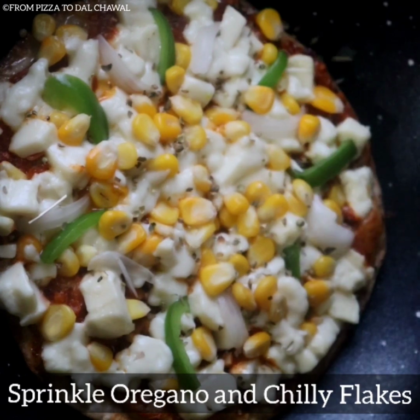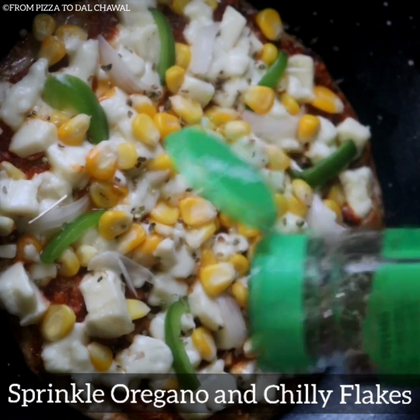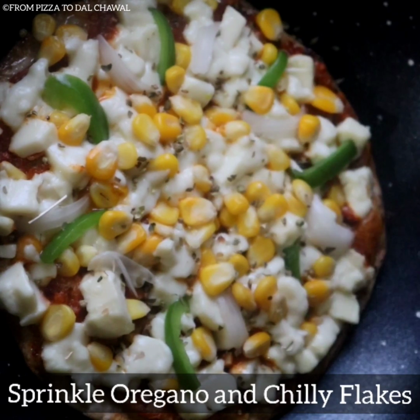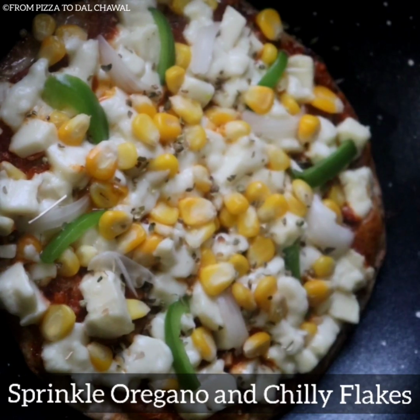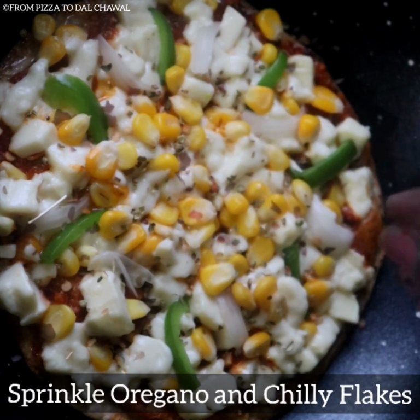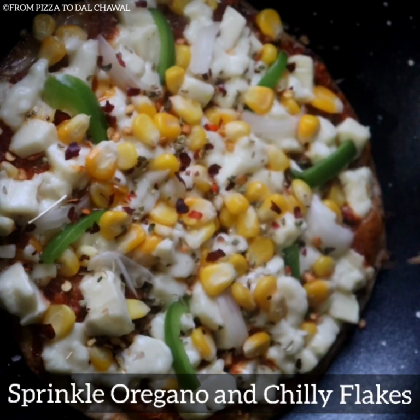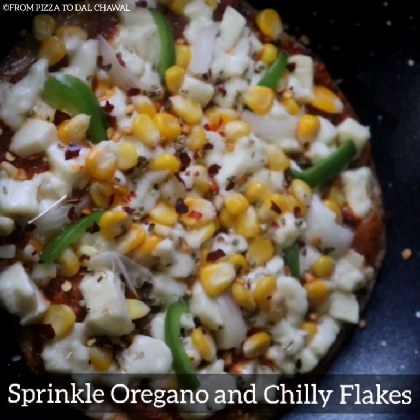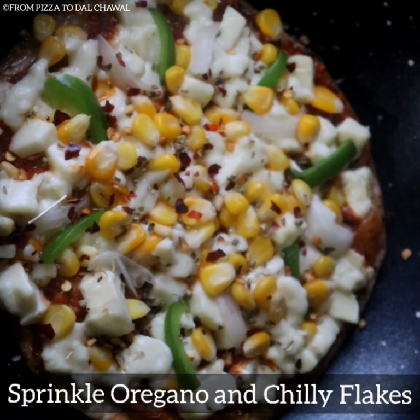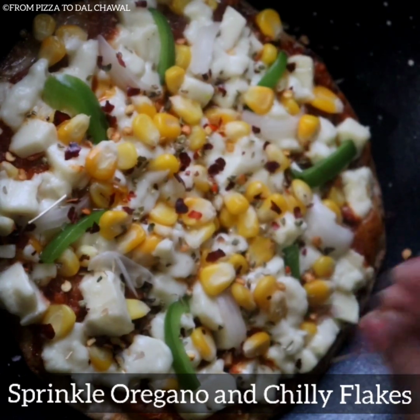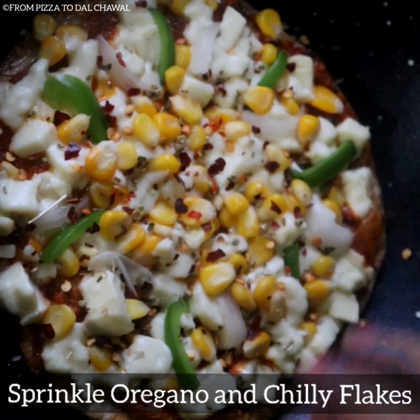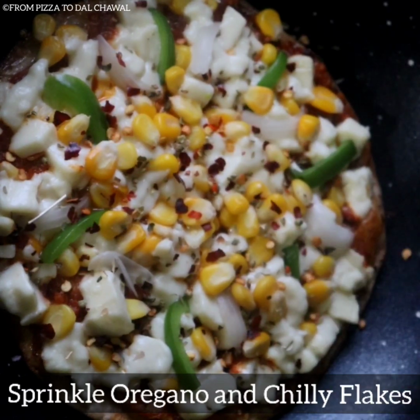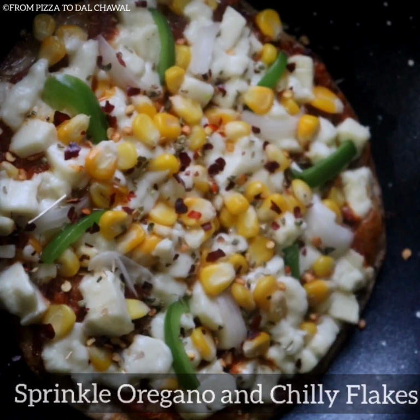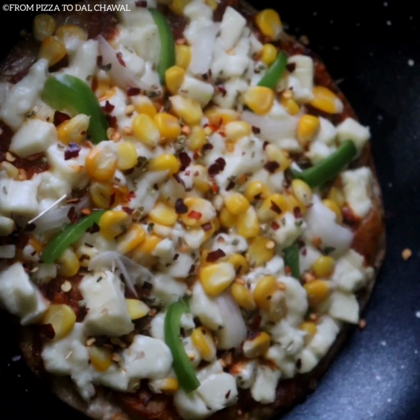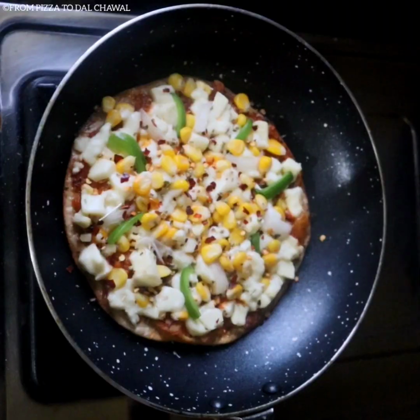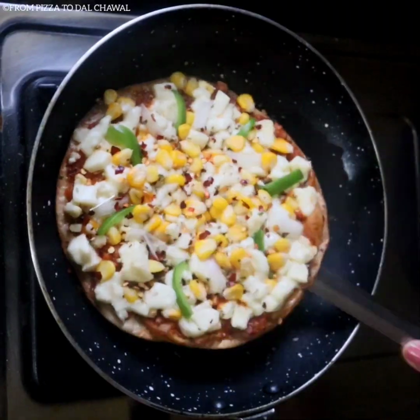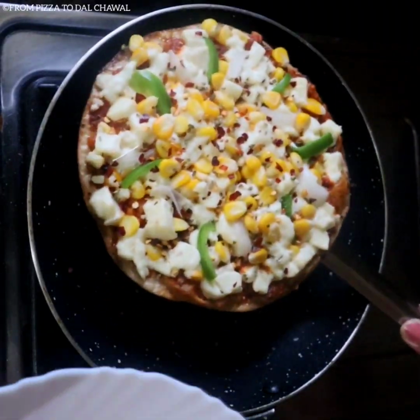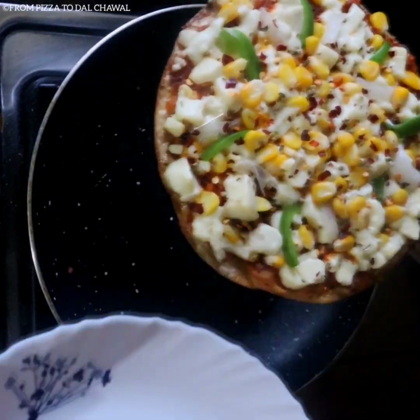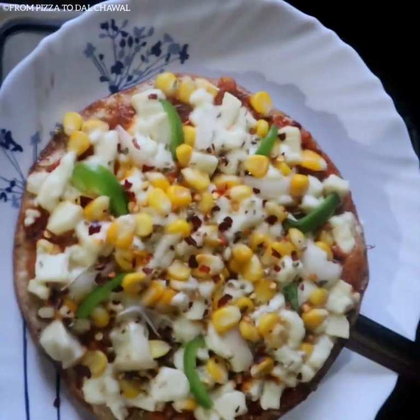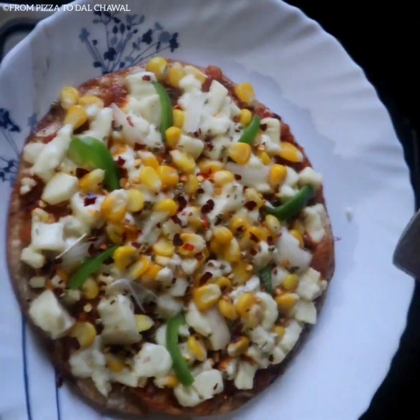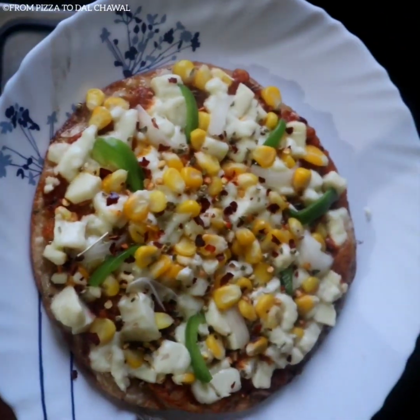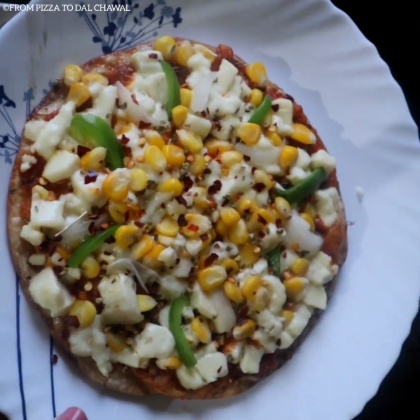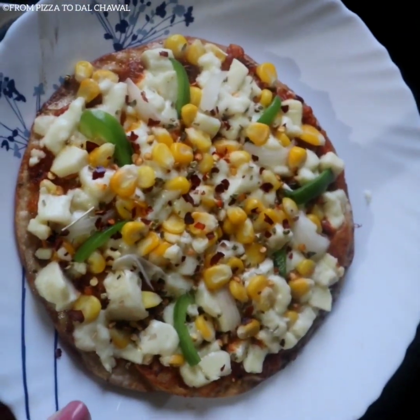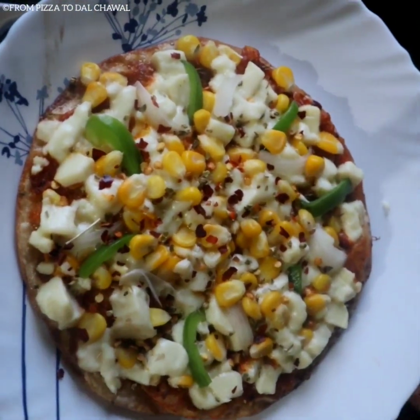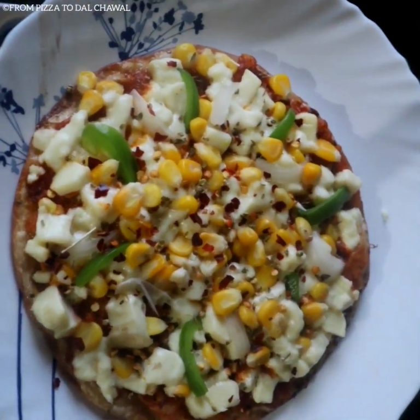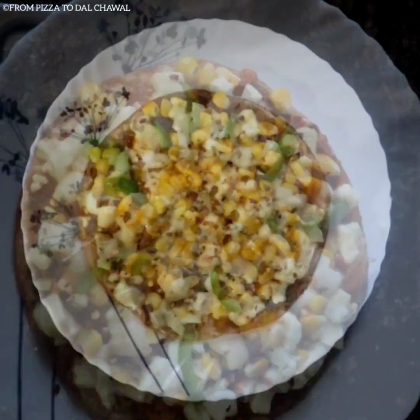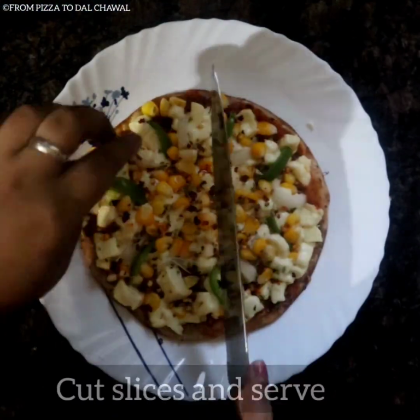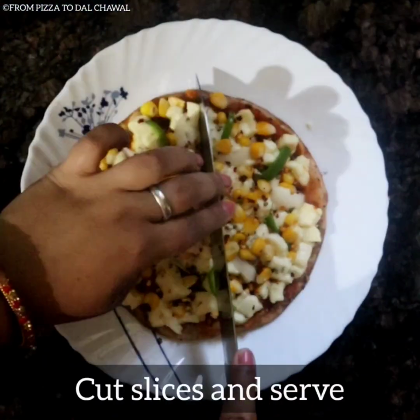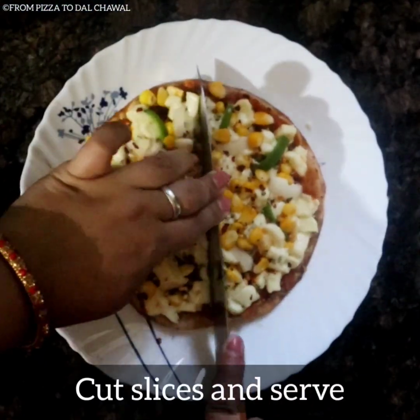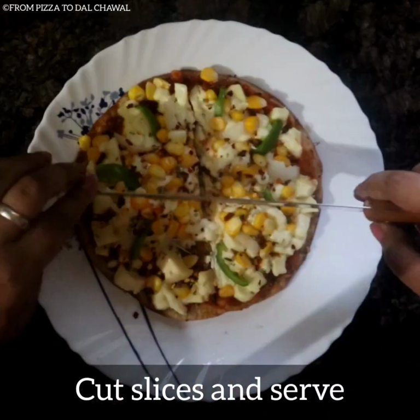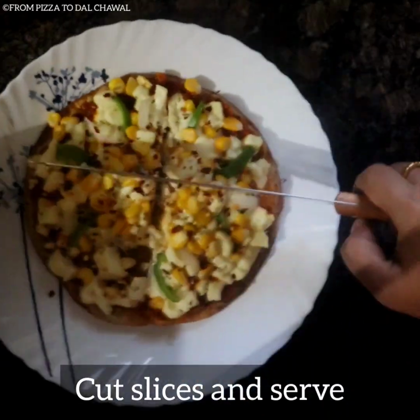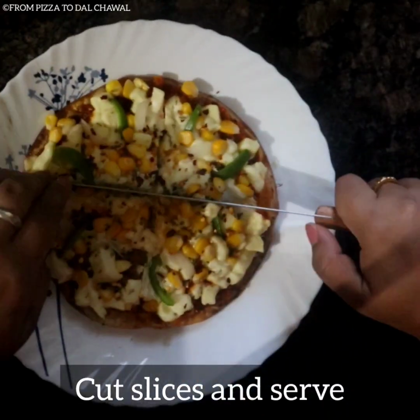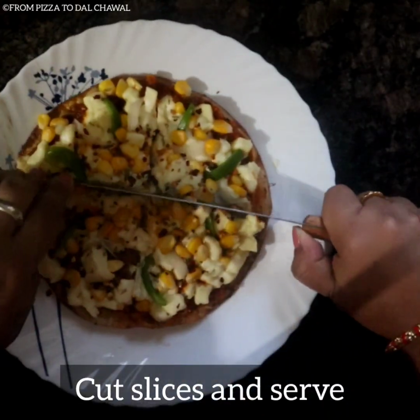Our cheese is perfectly melted and the crust is perfectly crispy. Sprinkle oregano and chili flakes and our pizza is ready. Cut into slices and serve.